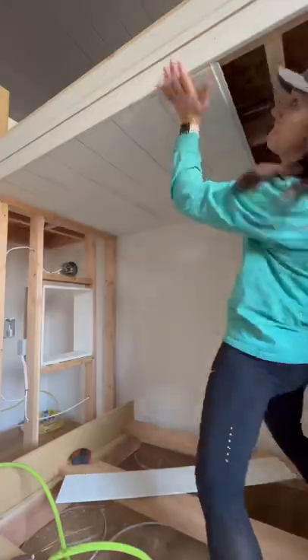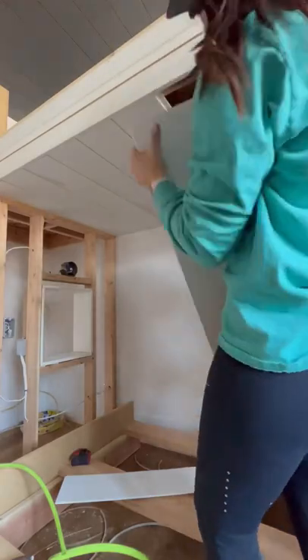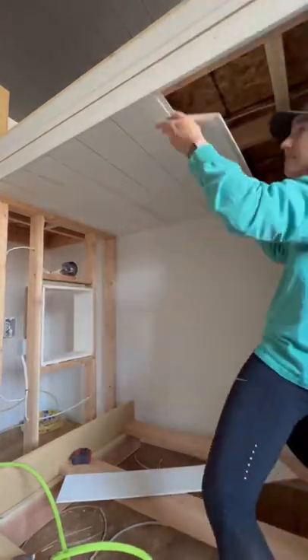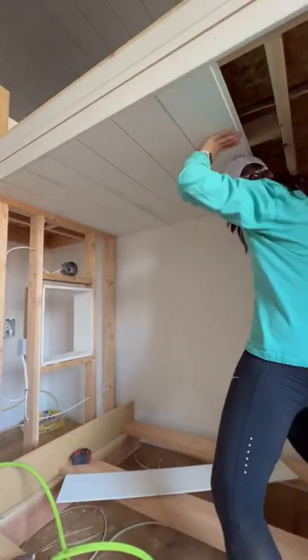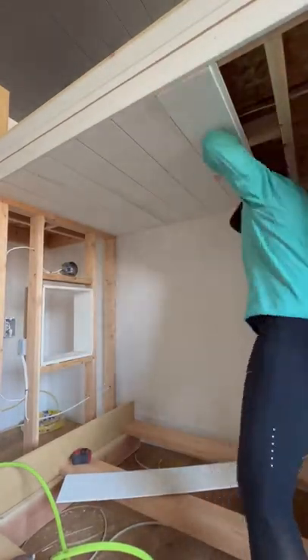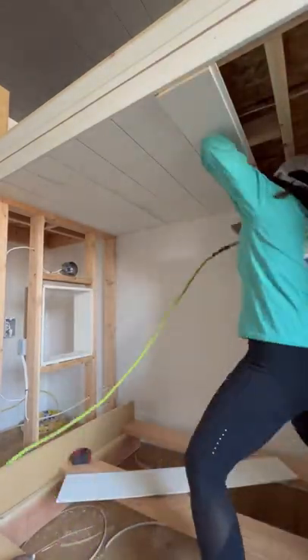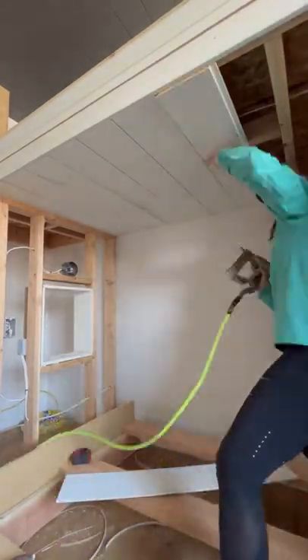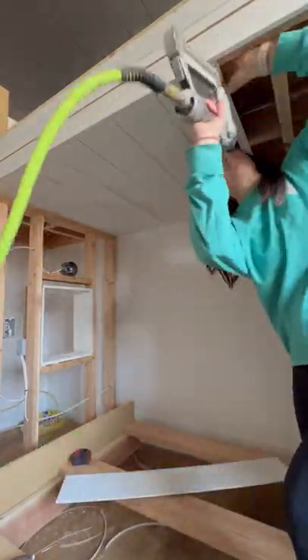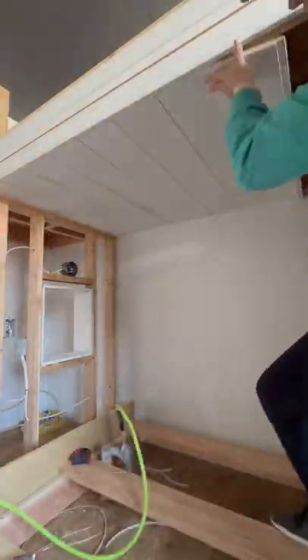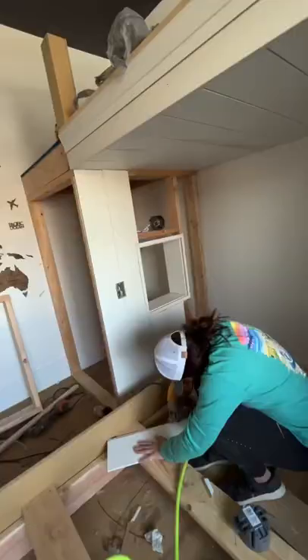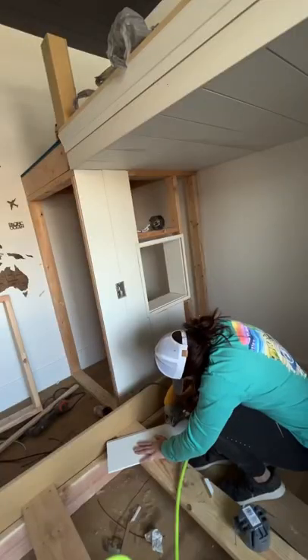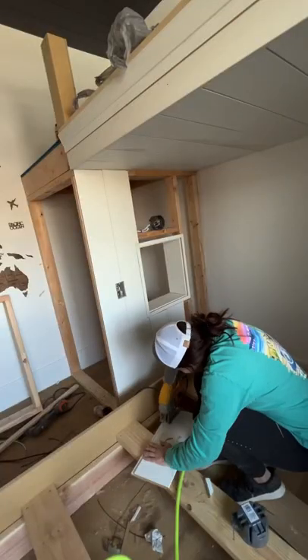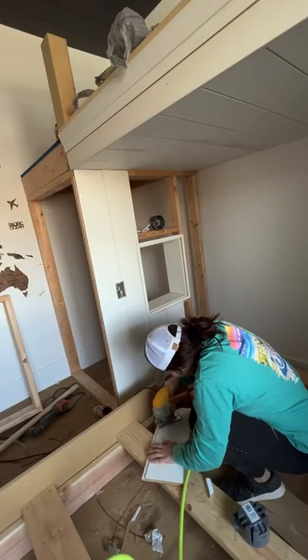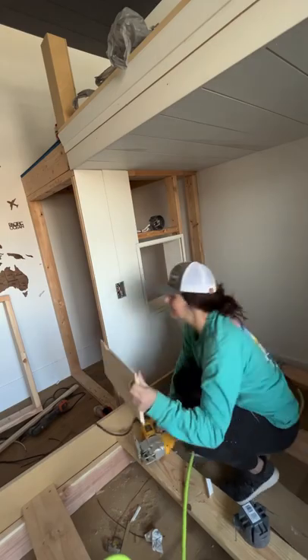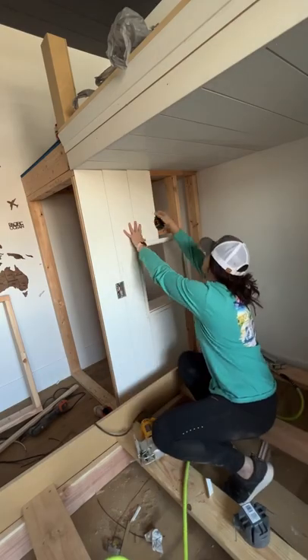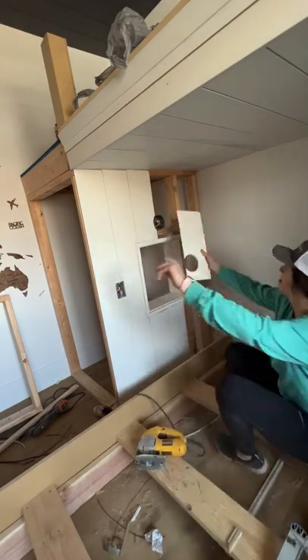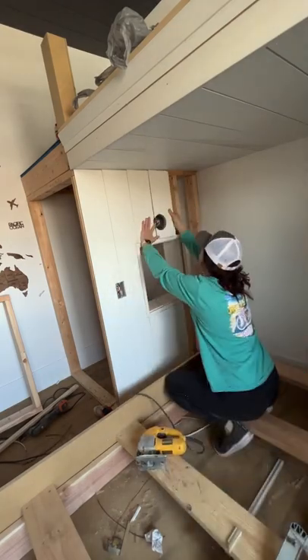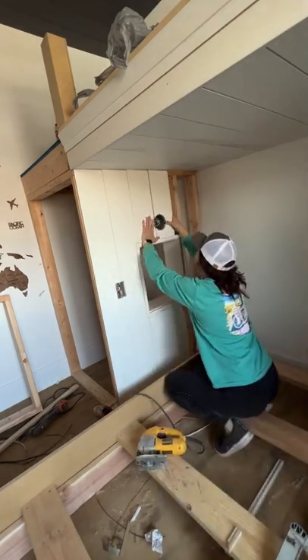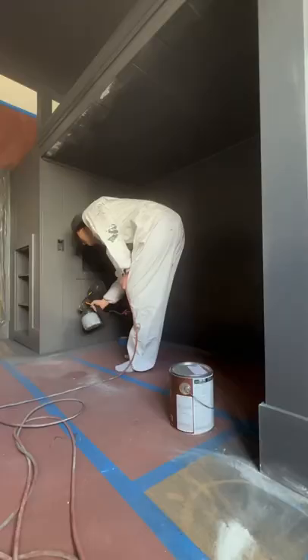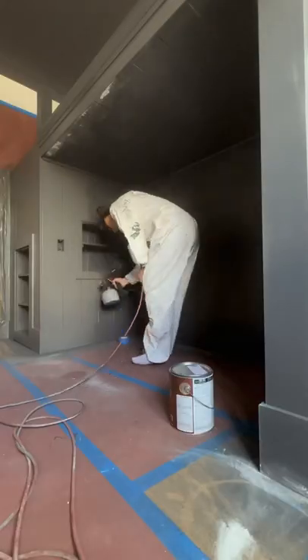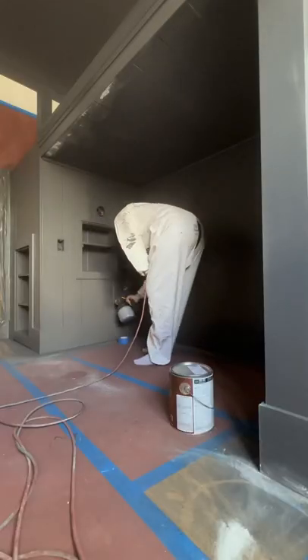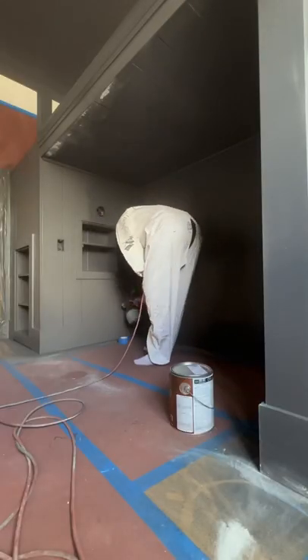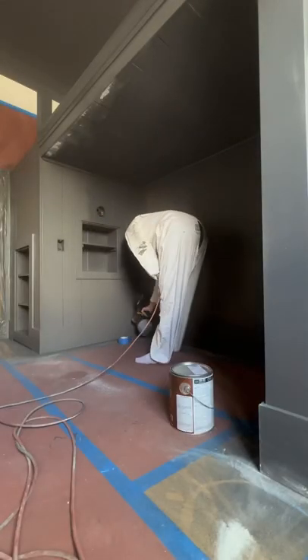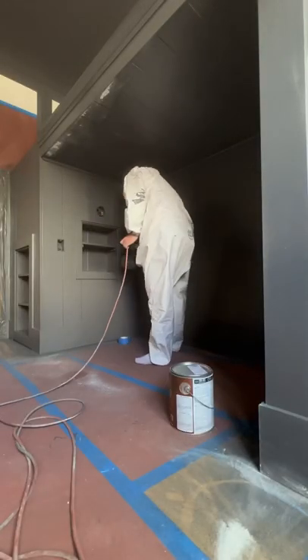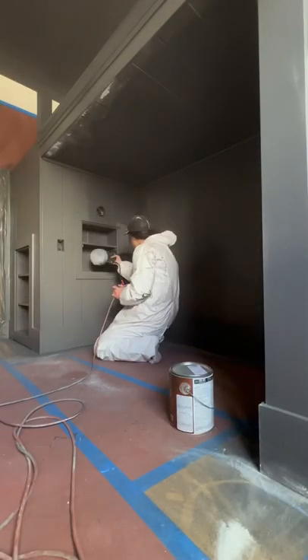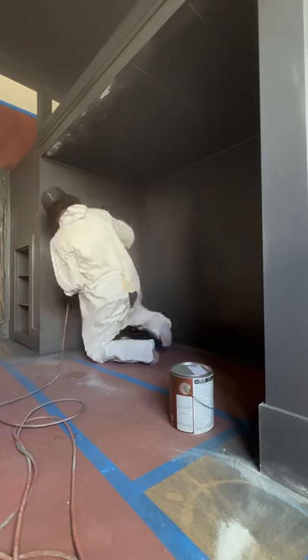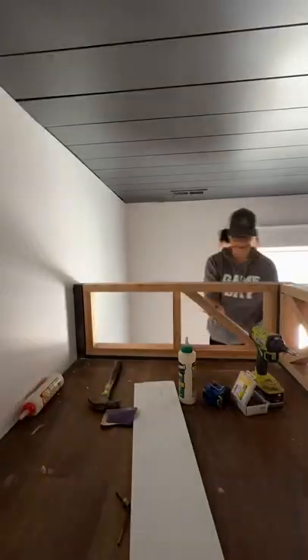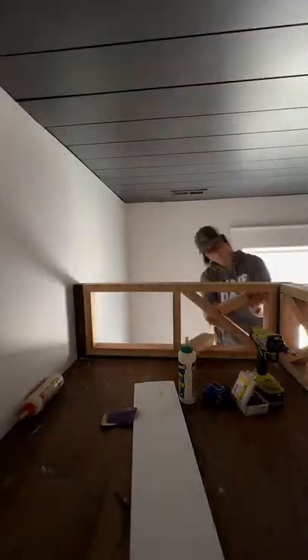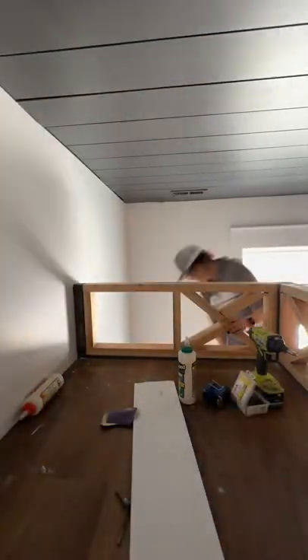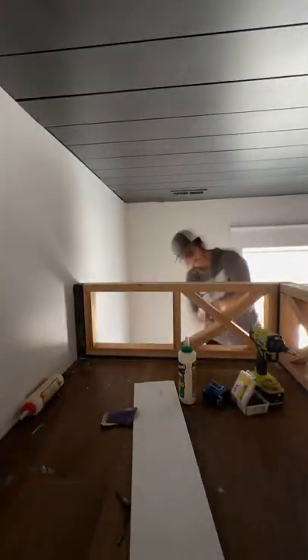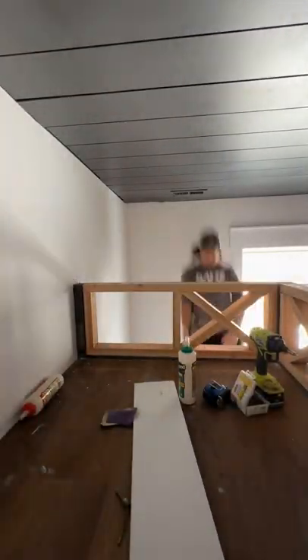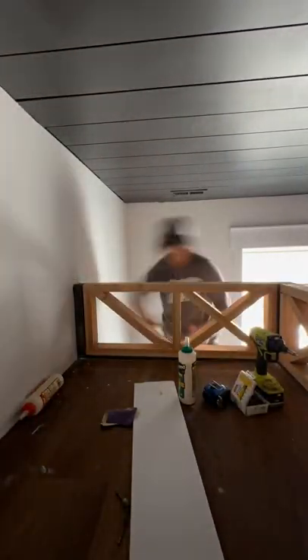Next I added shiplap to the ceiling and the sides to enclose the bed. I also had lights and an outlet installed. I painted the whole bed dark to match his ceiling, and to add a fun design I added some X's.